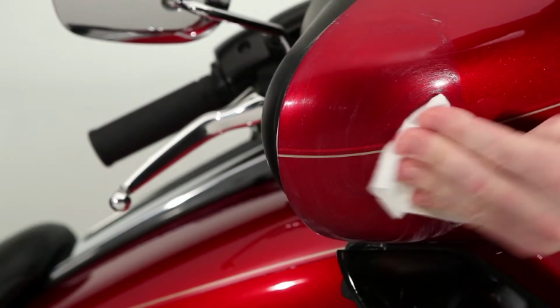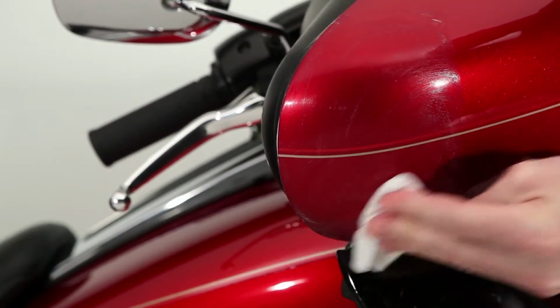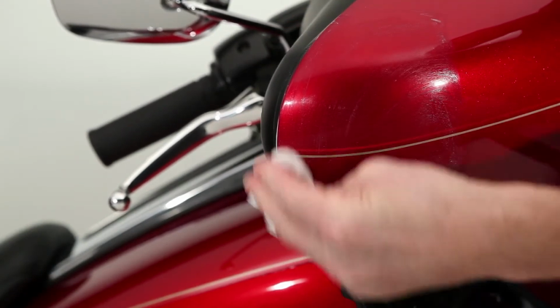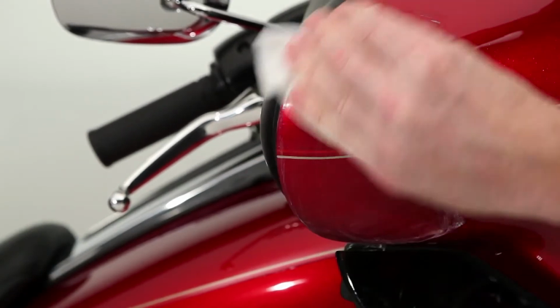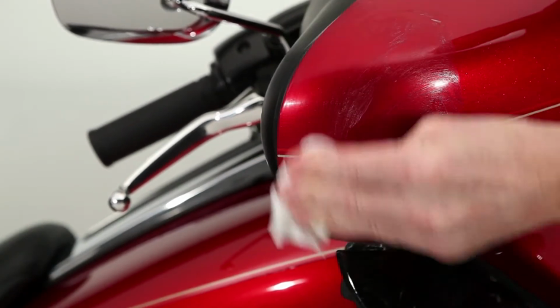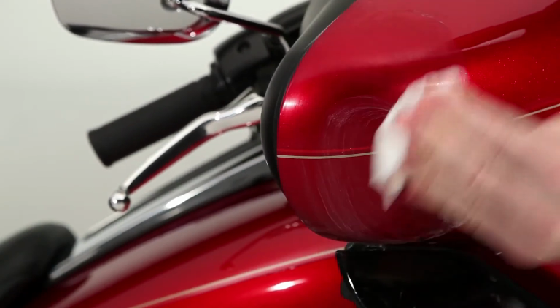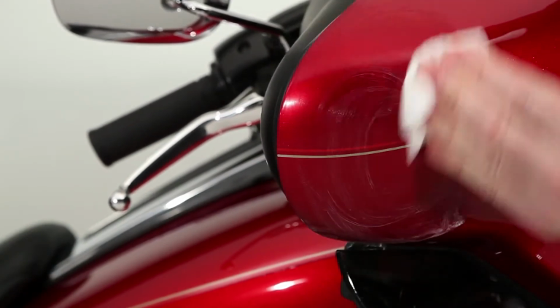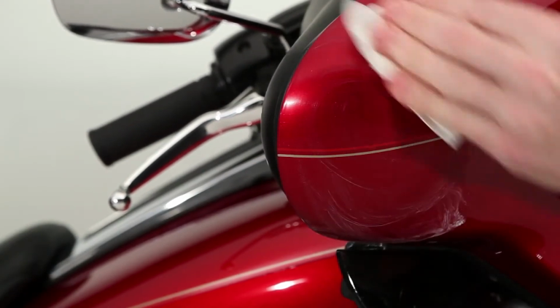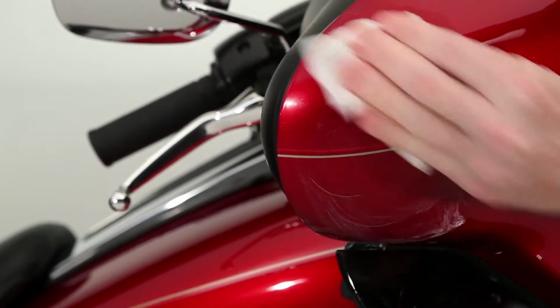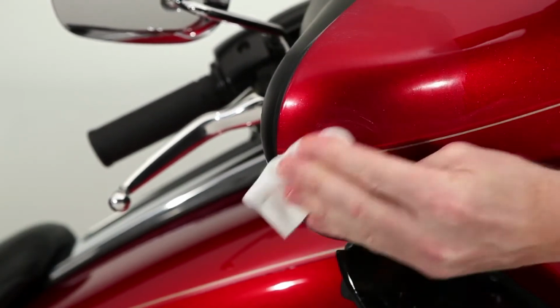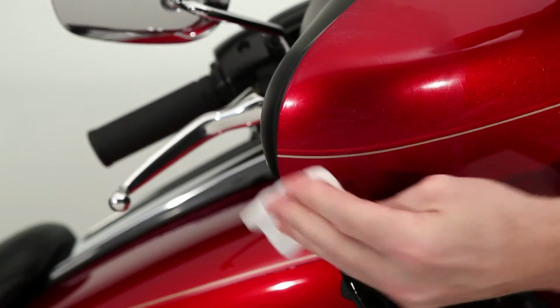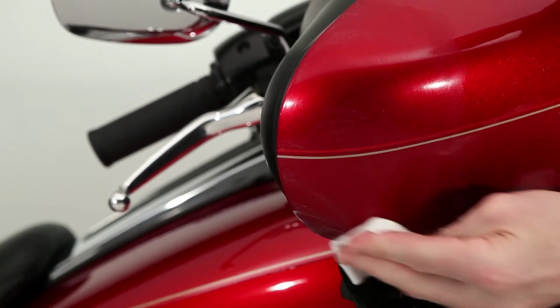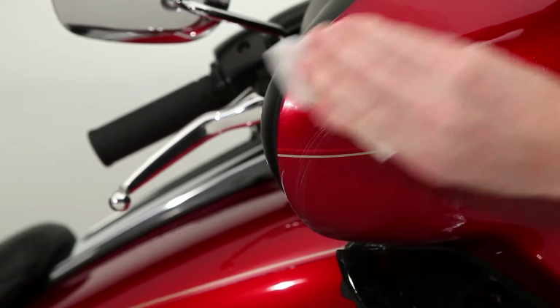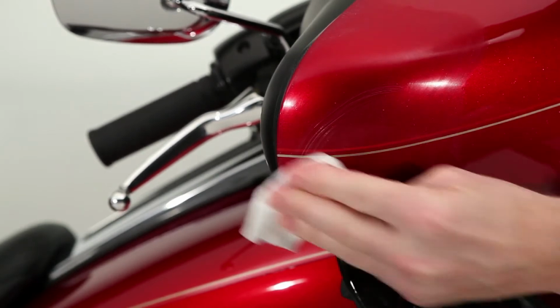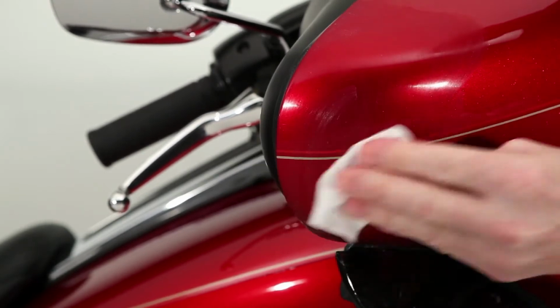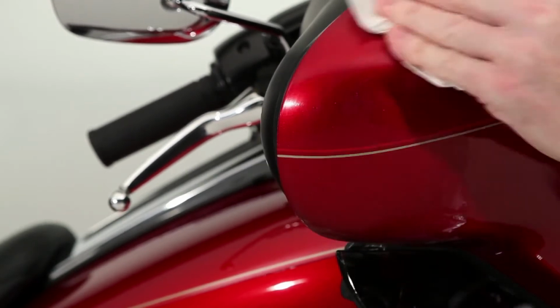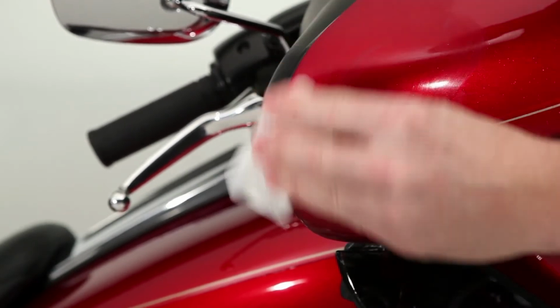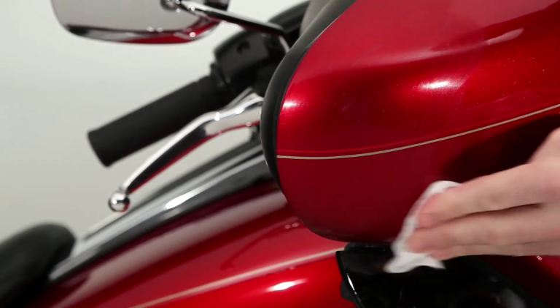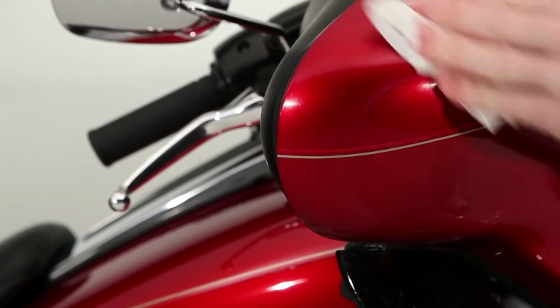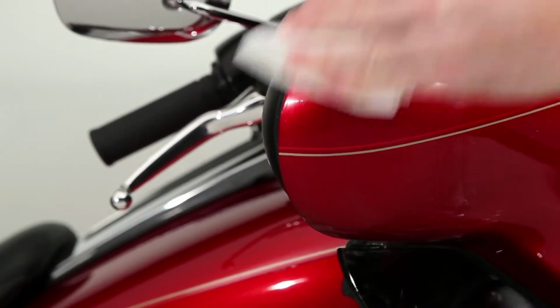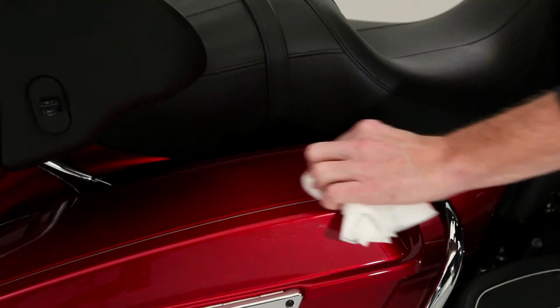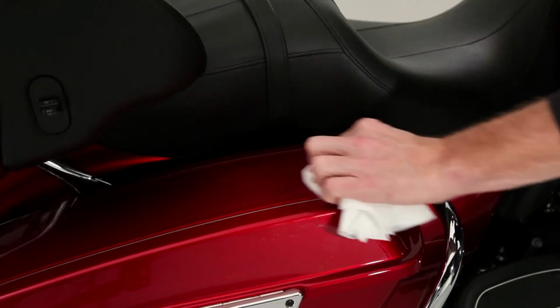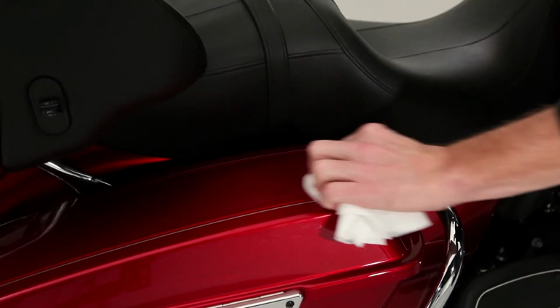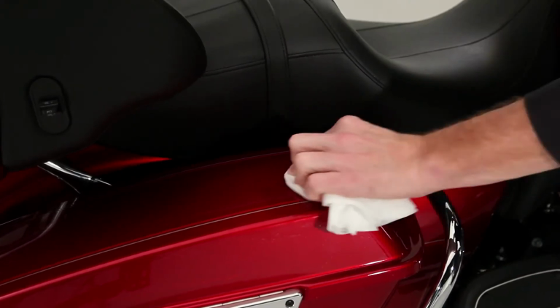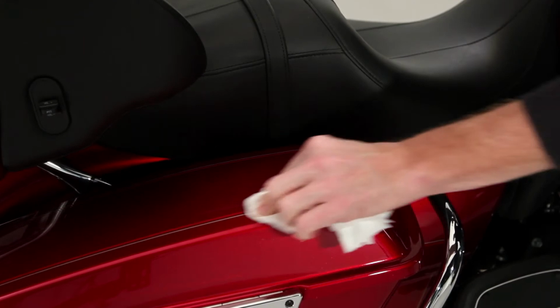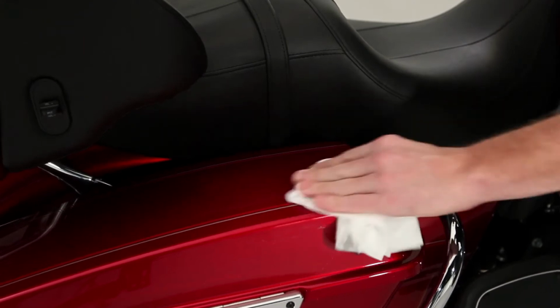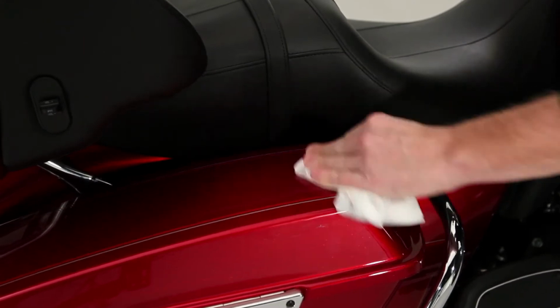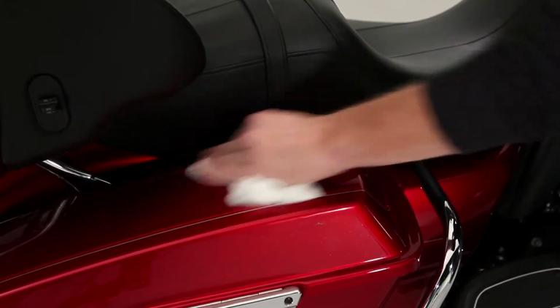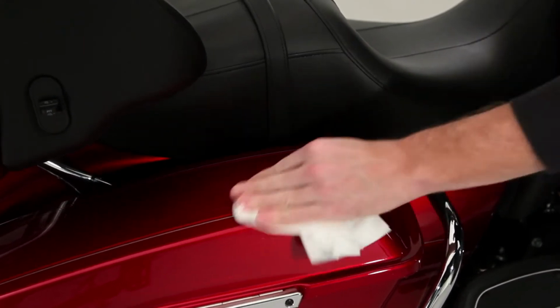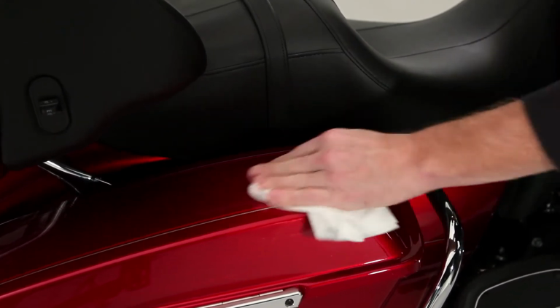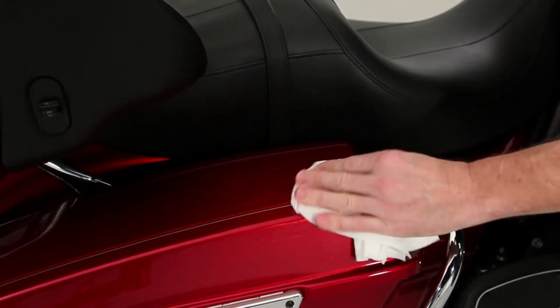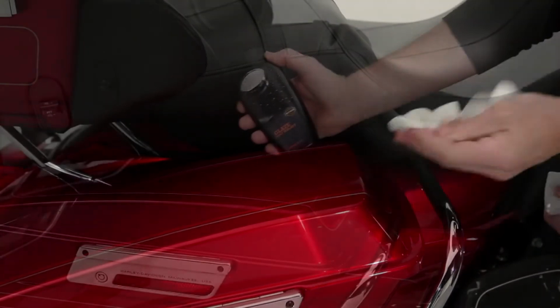The scratches and swirls fill in as you rub, and the micro abrasives break down and get finer as you go. Which means you don't need a bunch of different grades of abrasive to get the job done. Scratch and swirl repair does it all for you.